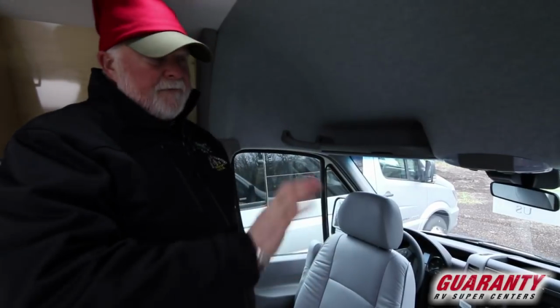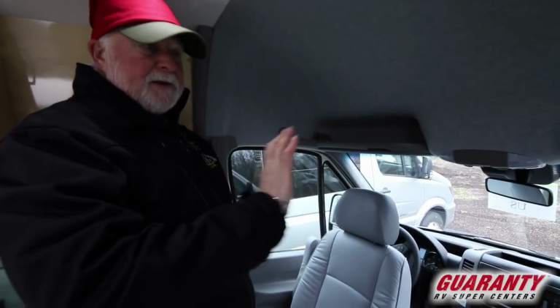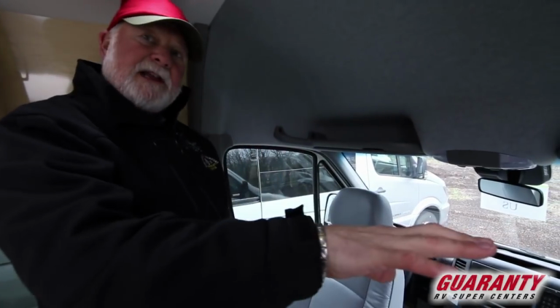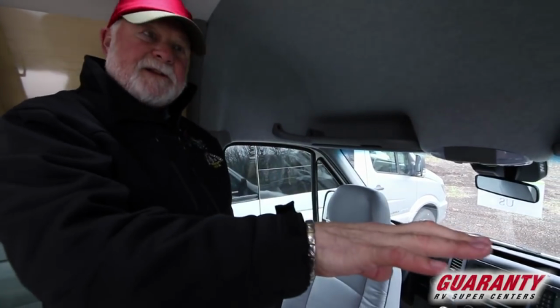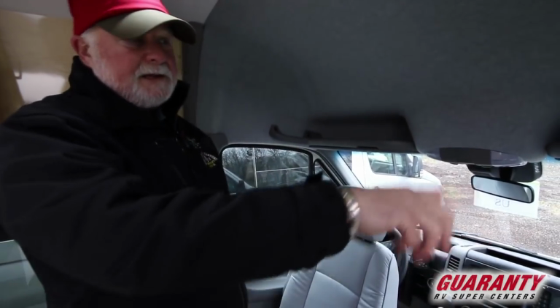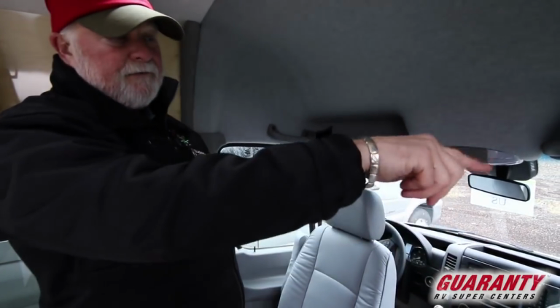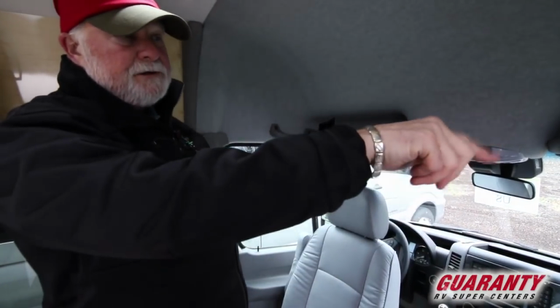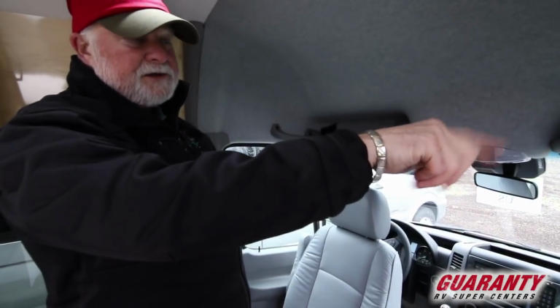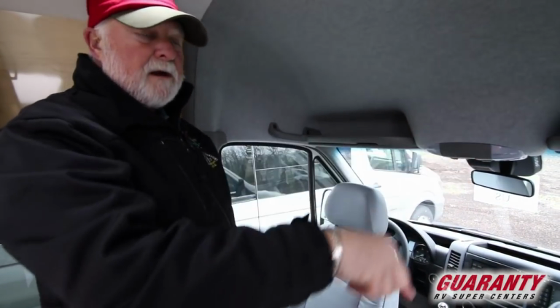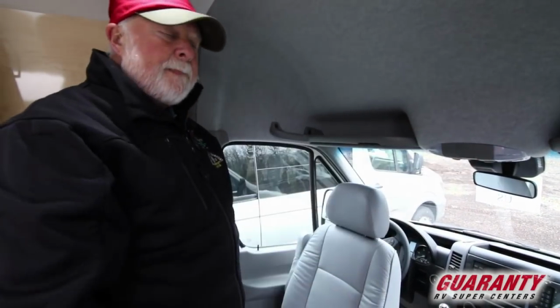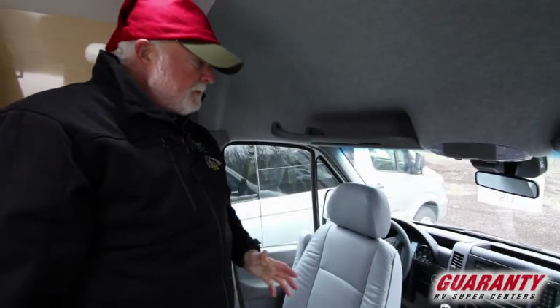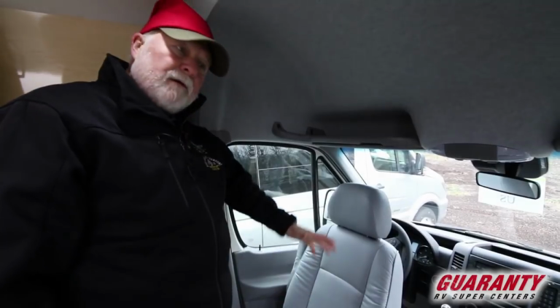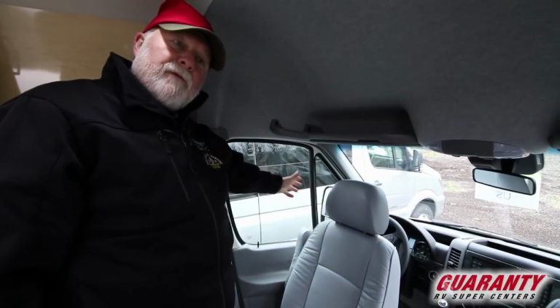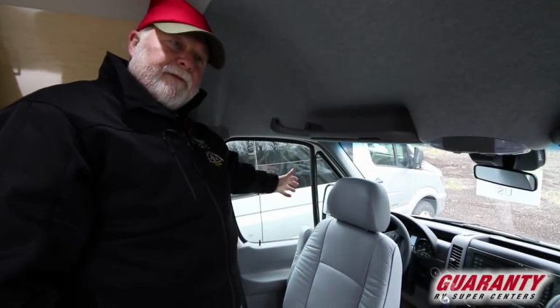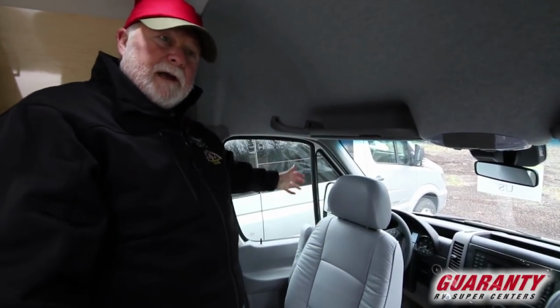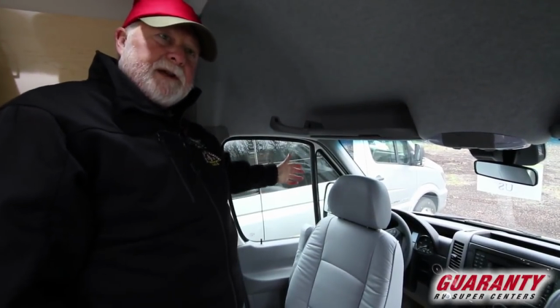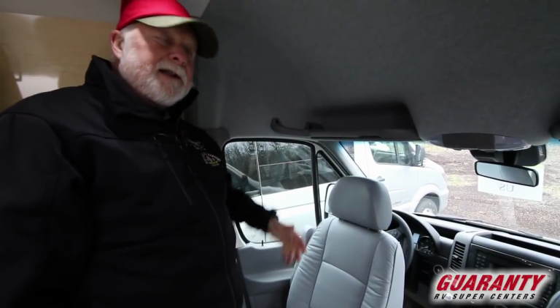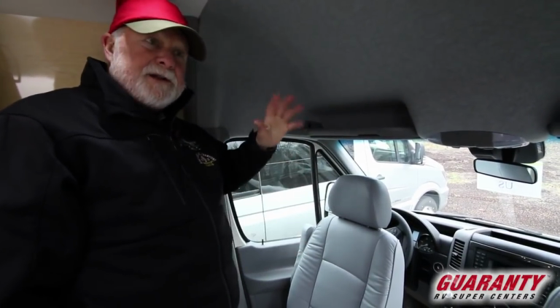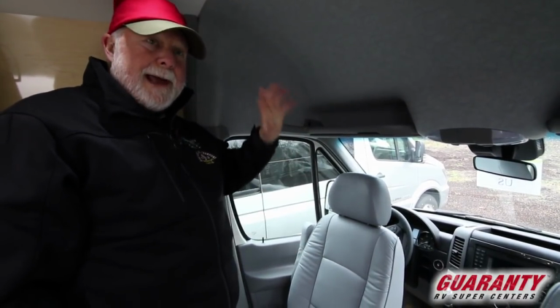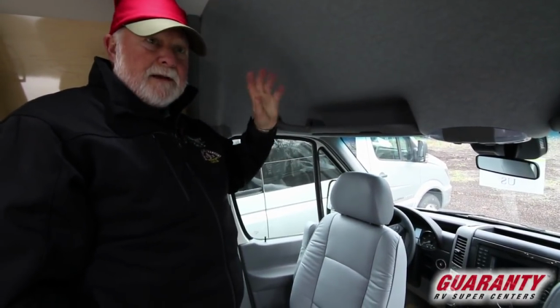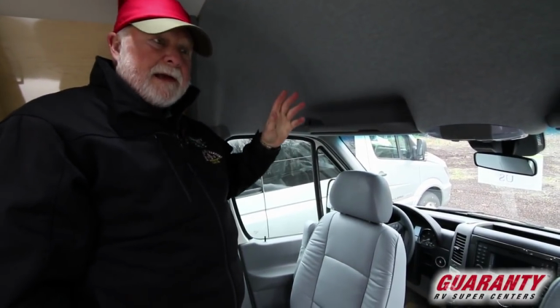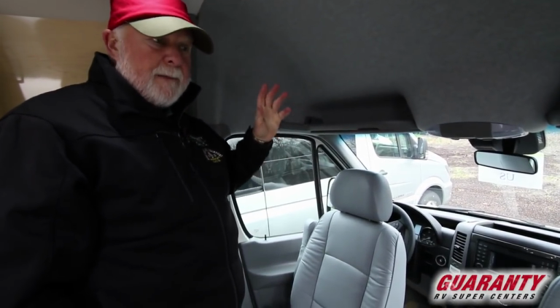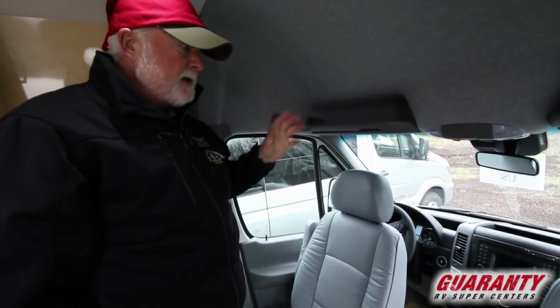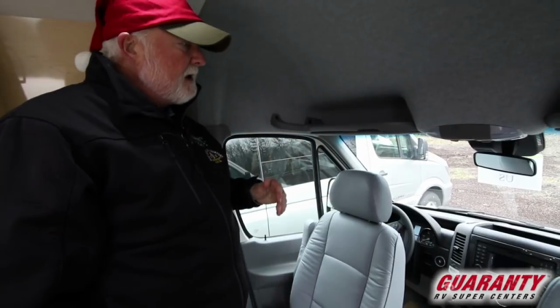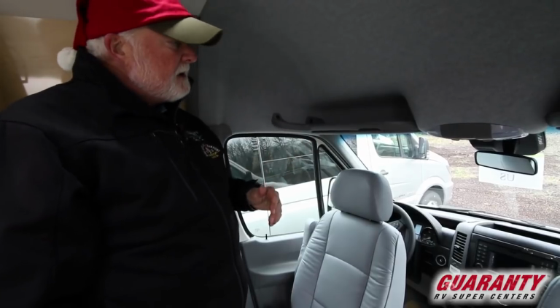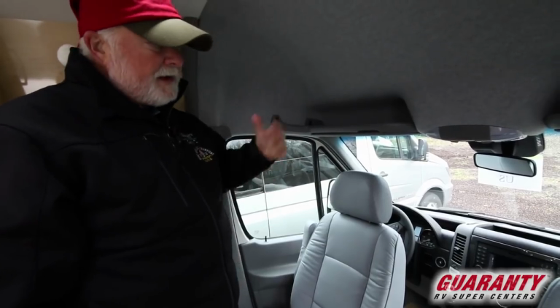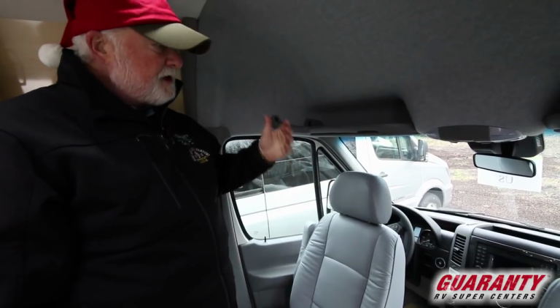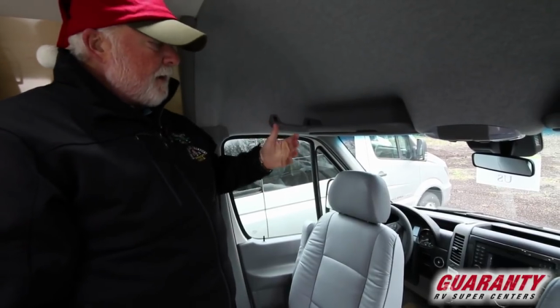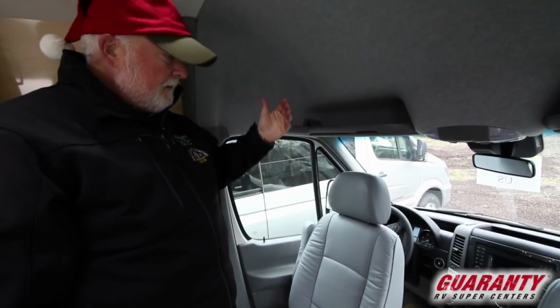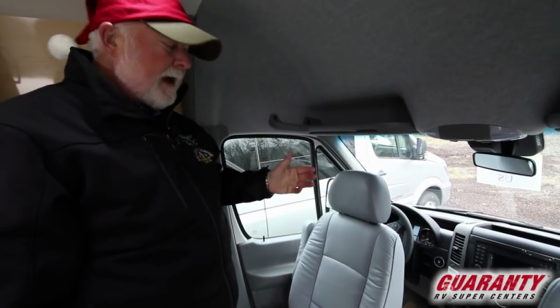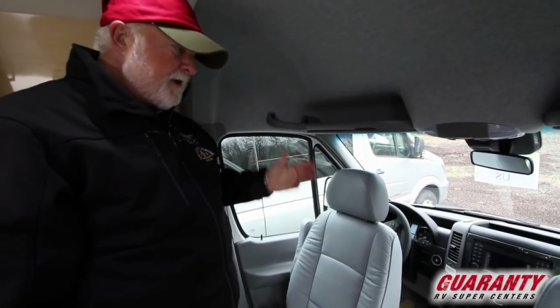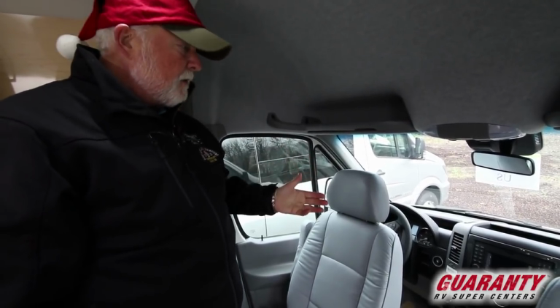If somebody's sneaking up on the side, it's going to flash in your side mirror. If you're starting to roll over the fog line or the center line, it's going to let you know you need to wake up and pay attention. So that is a Mercedes product — it's a very good one.